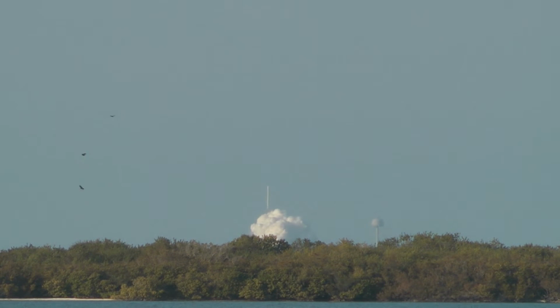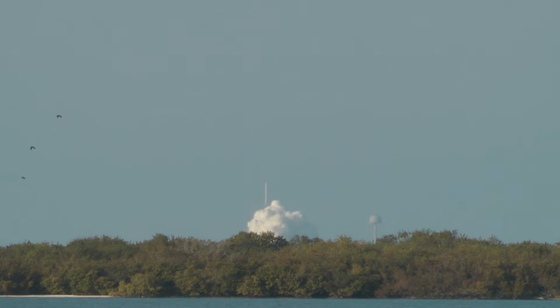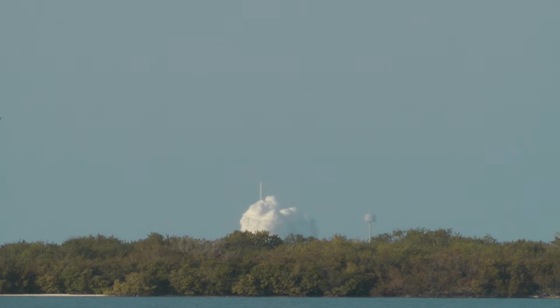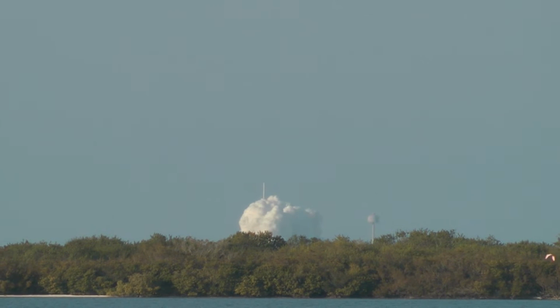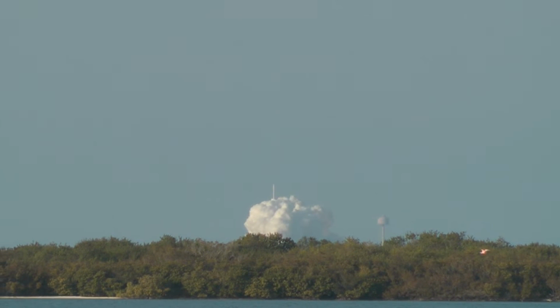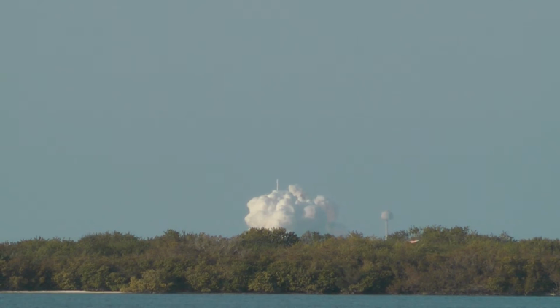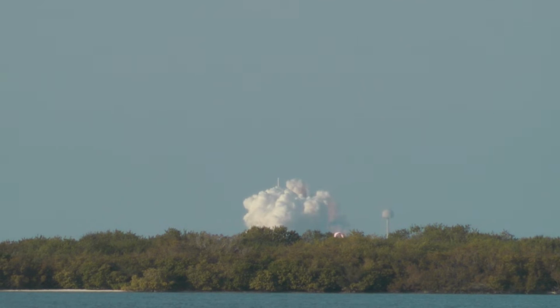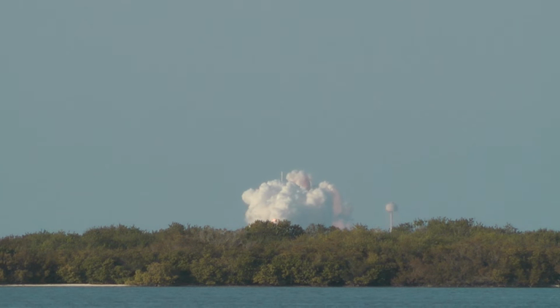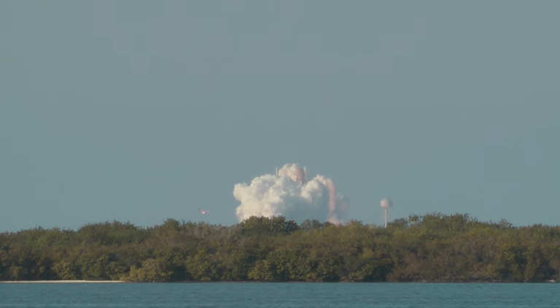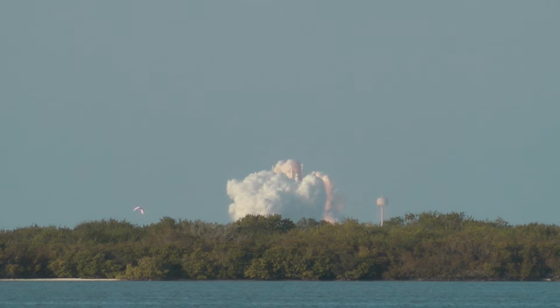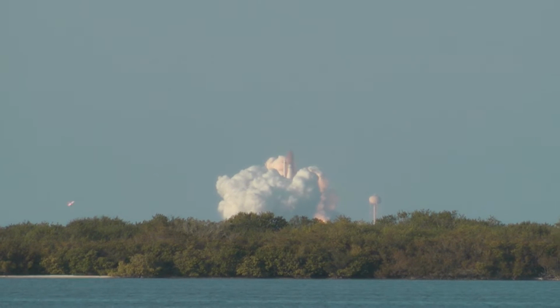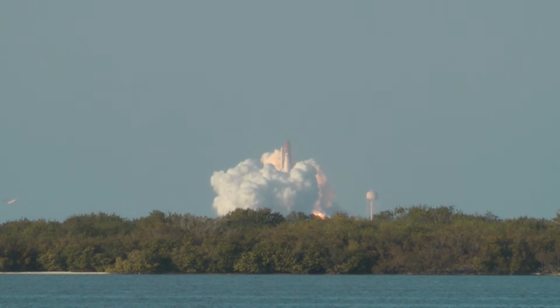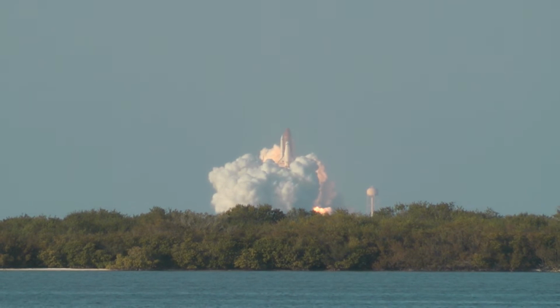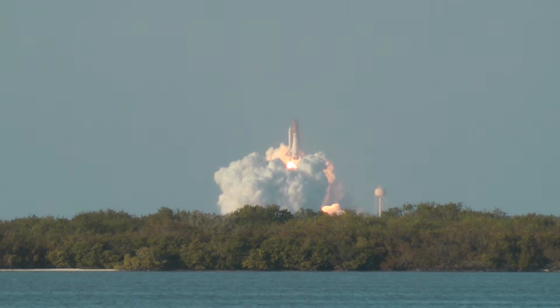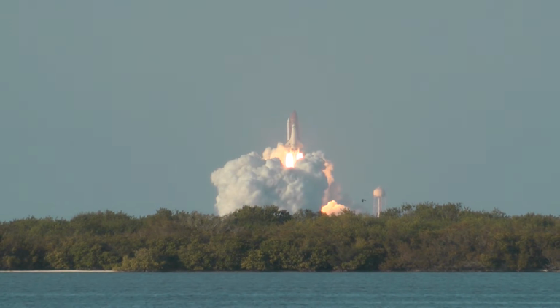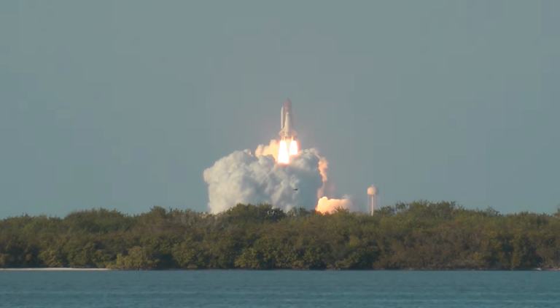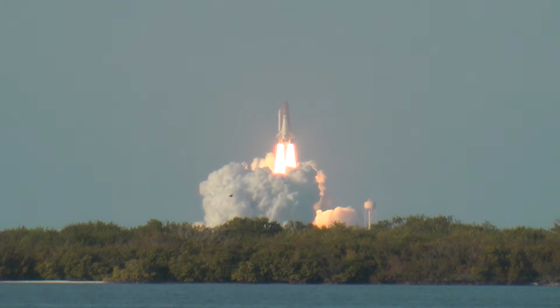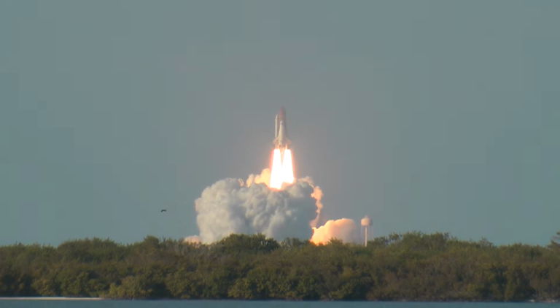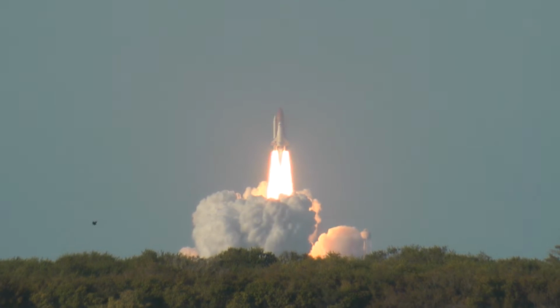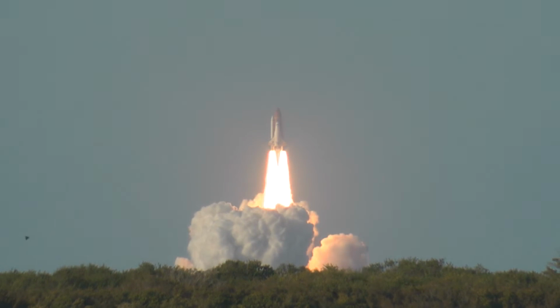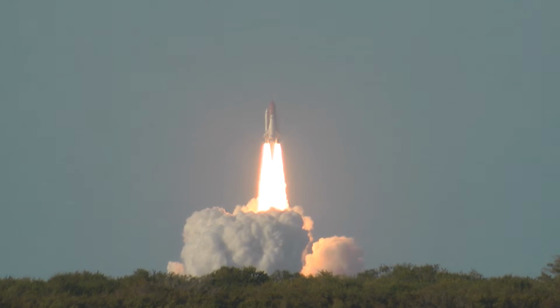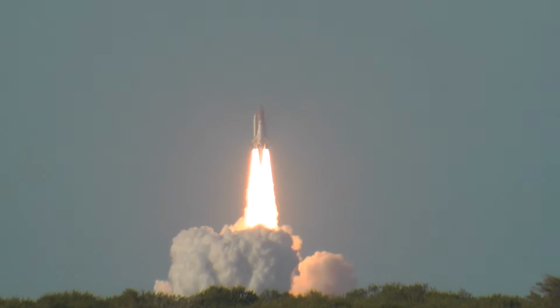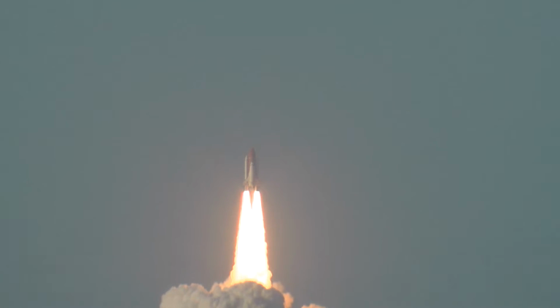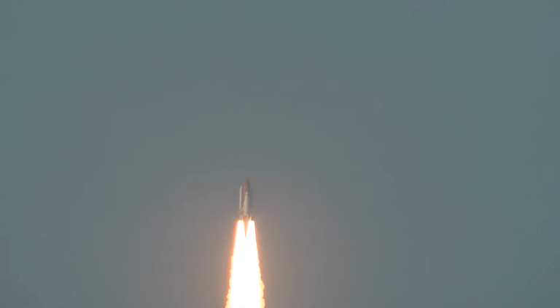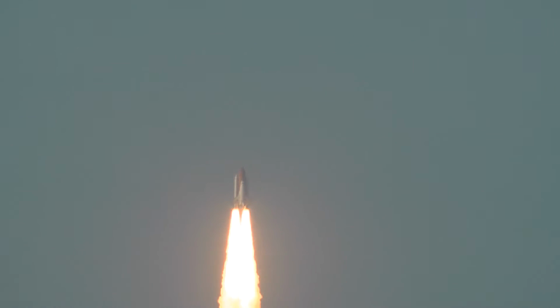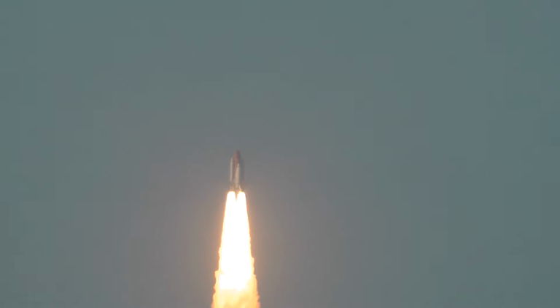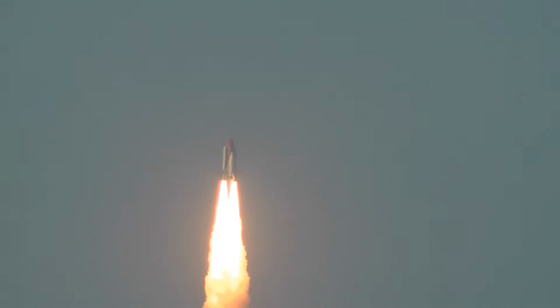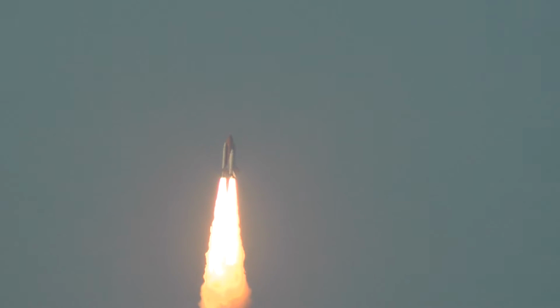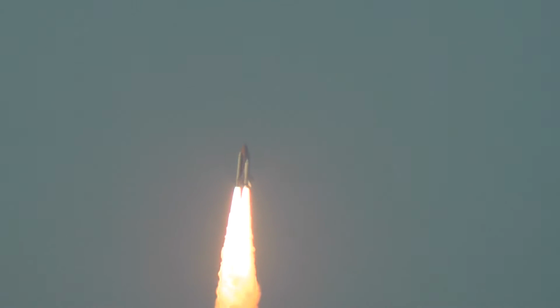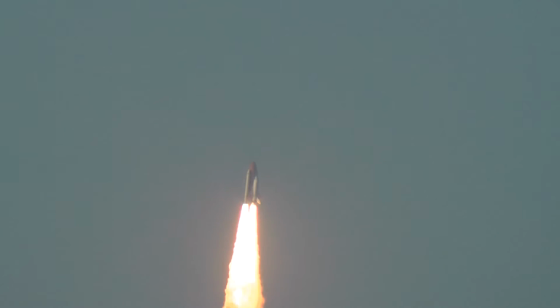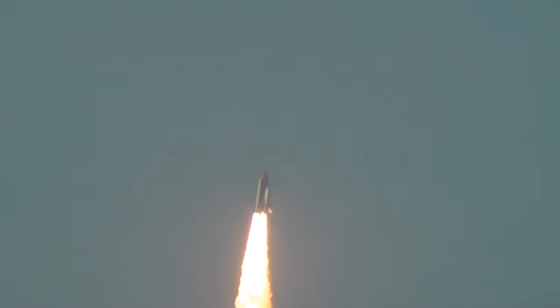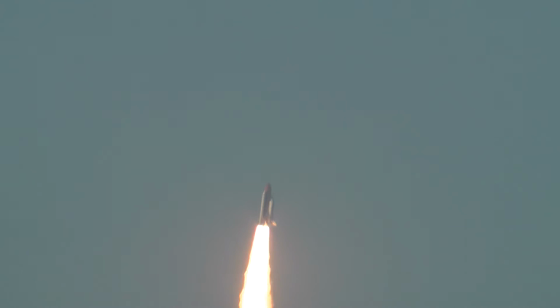Booster ignition and liftoff of Discovery — a tribute to the dedication and hard work of the American space shuttle team. The shuttle is clear of the tower, clear to the world.